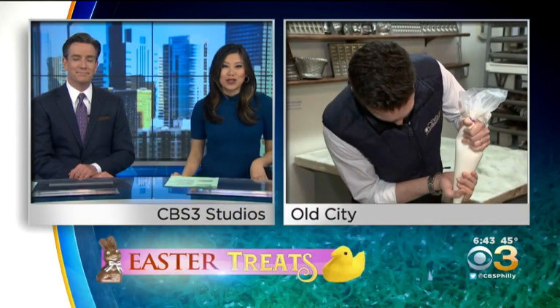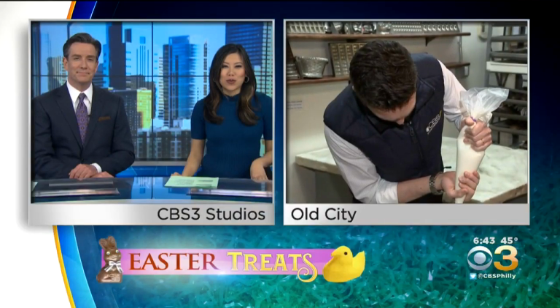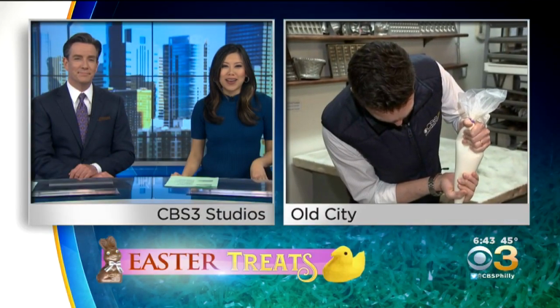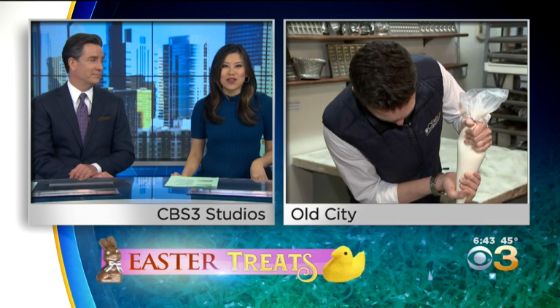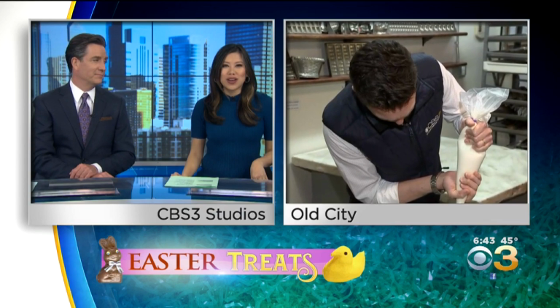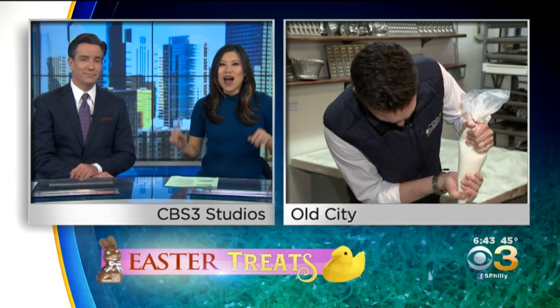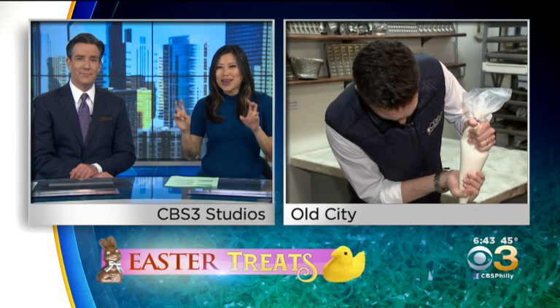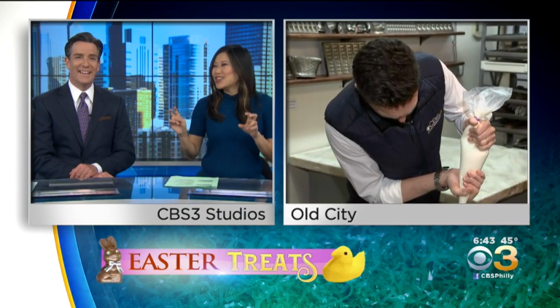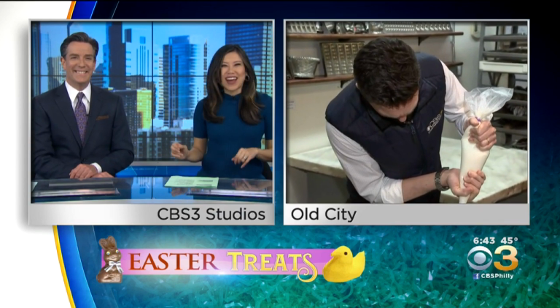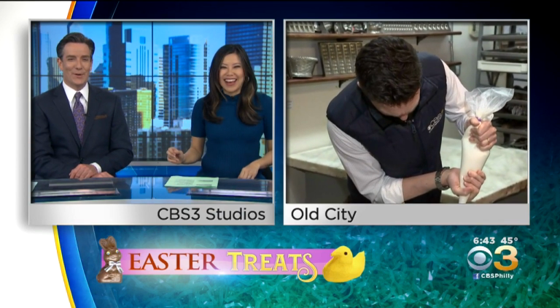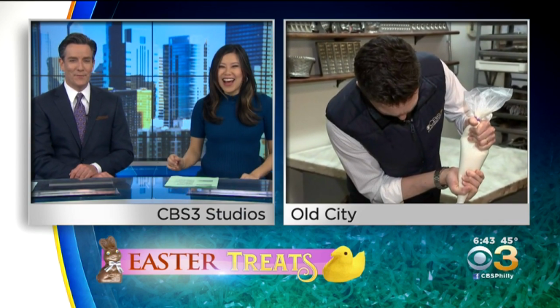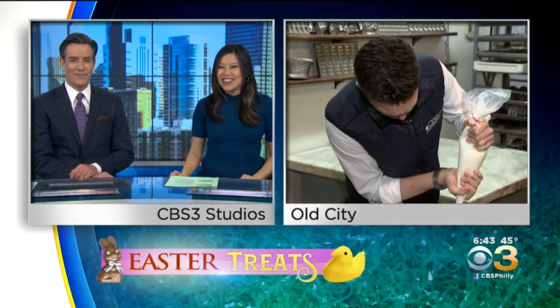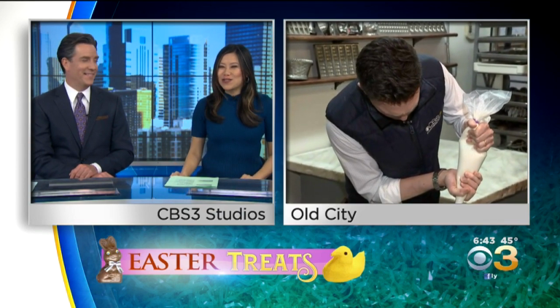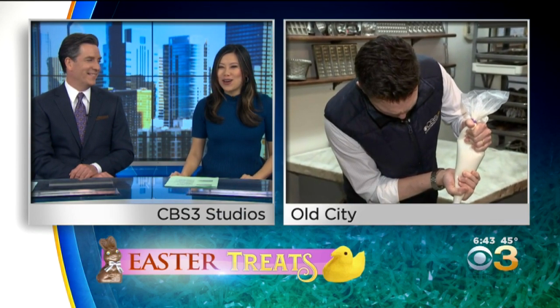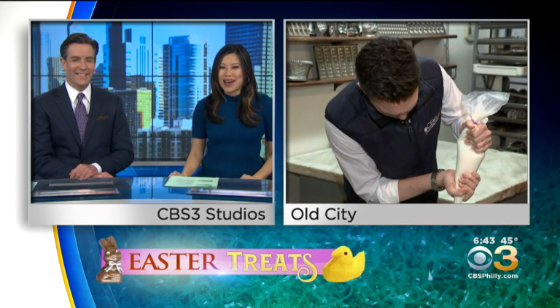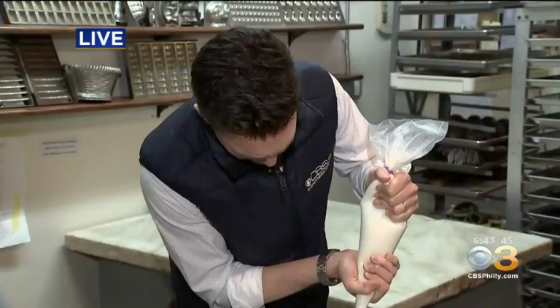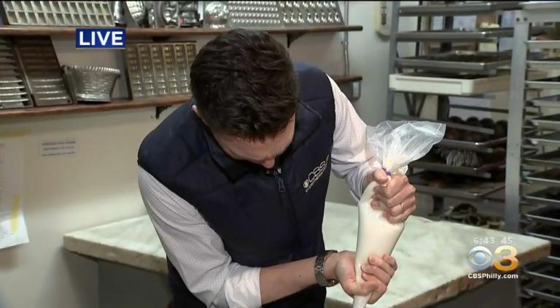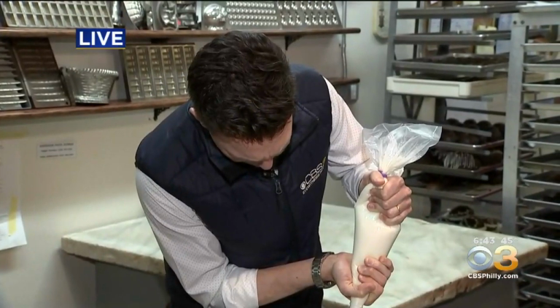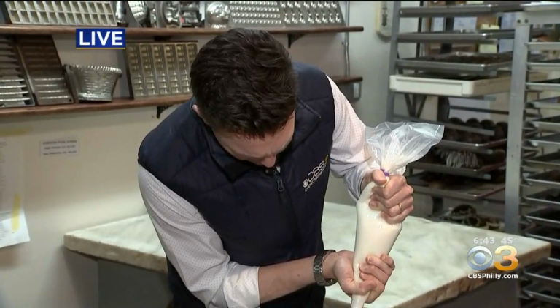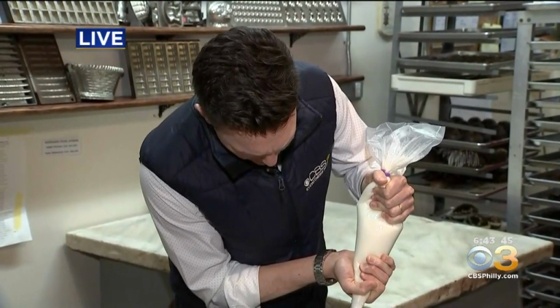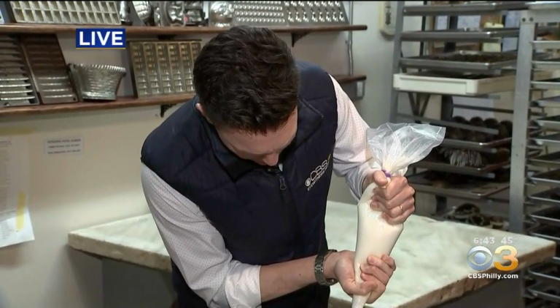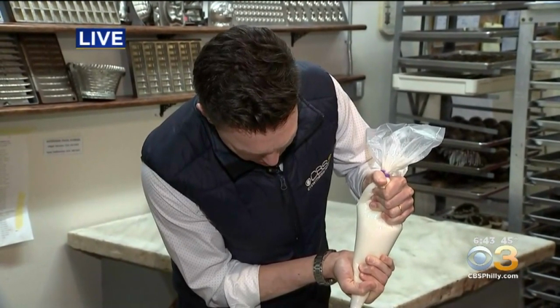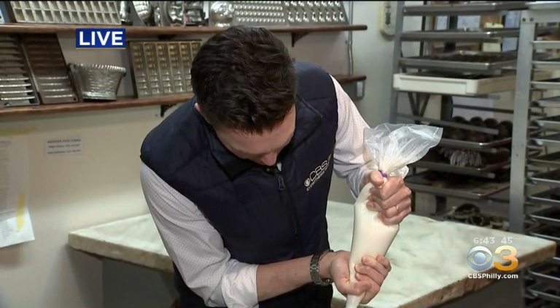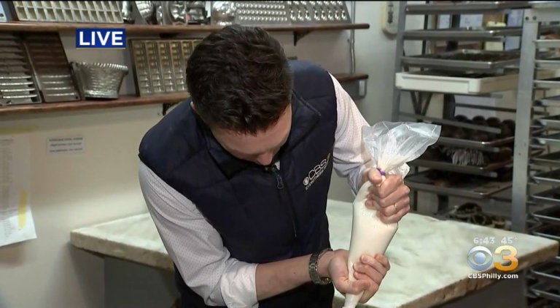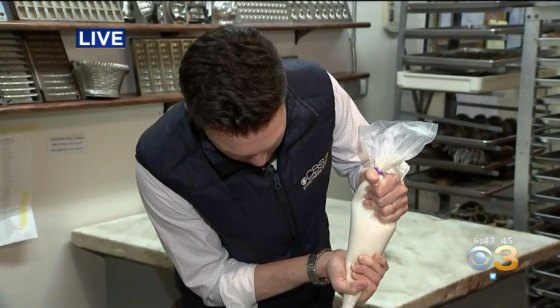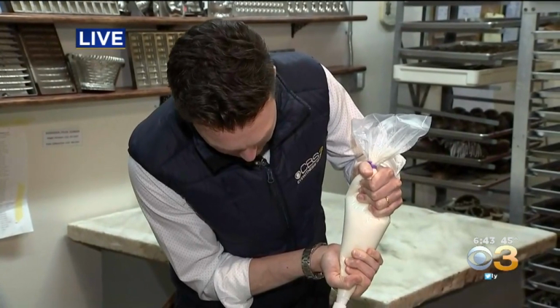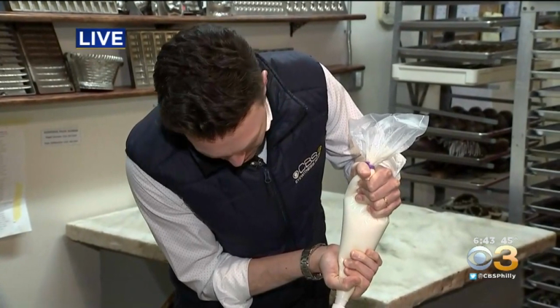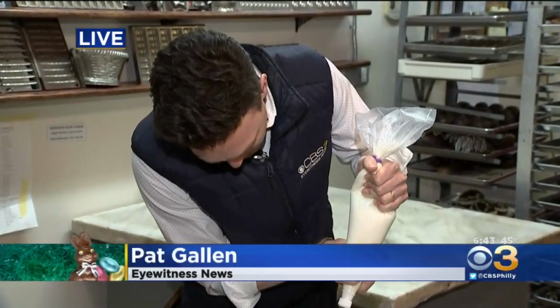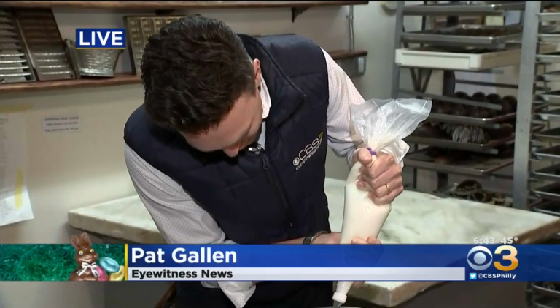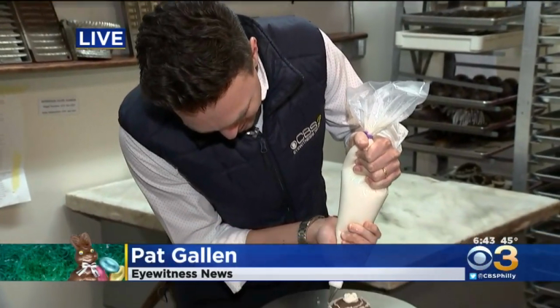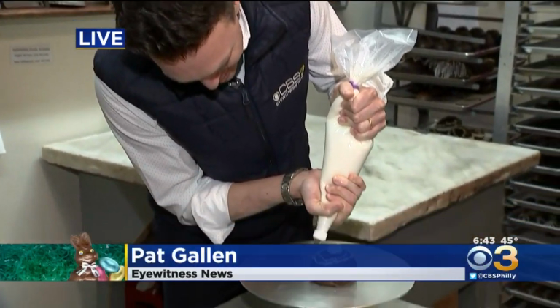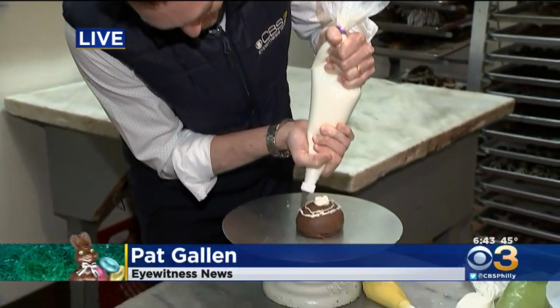Eyewitness News reporter Pat Gallen is live there this morning helping with the decorating. Trang and Jim, I'm not doing too well. That's why they have professionals here at Shane Confectionary — I certainly am not one of them. I'm learning how to use this.